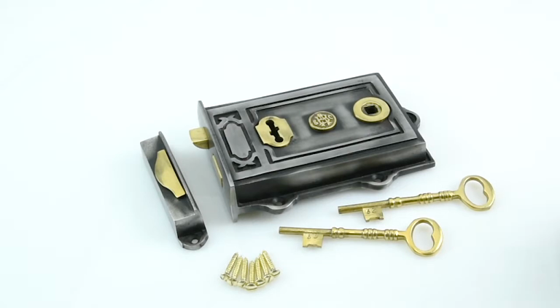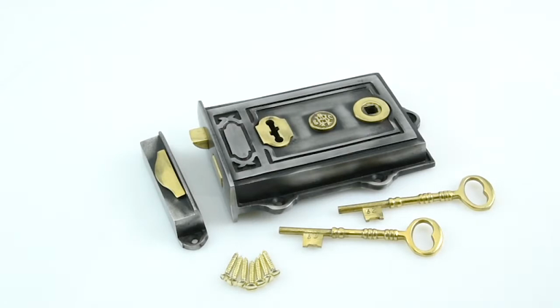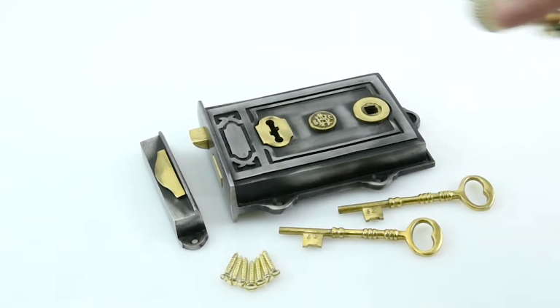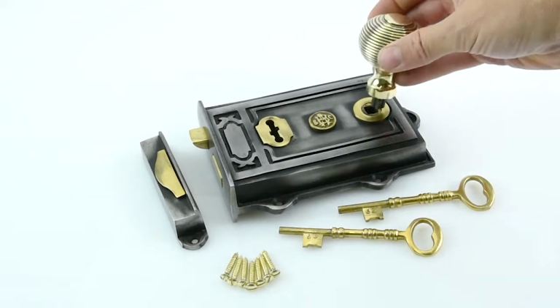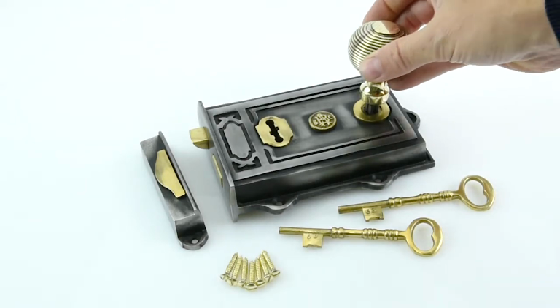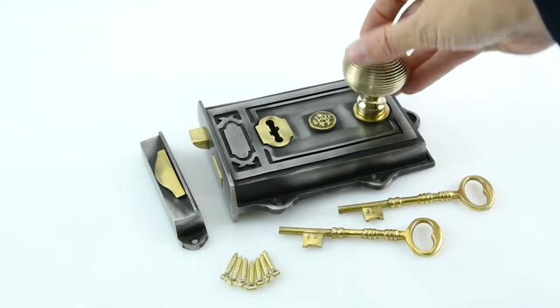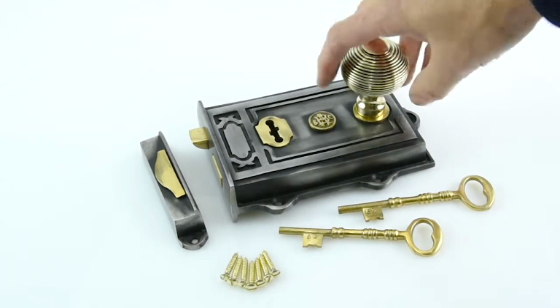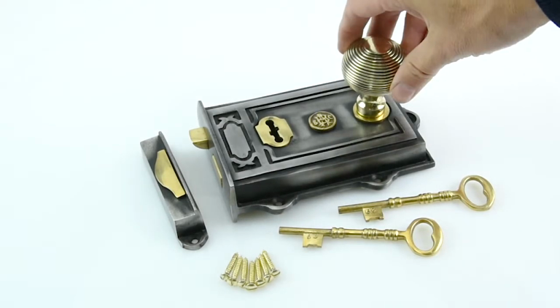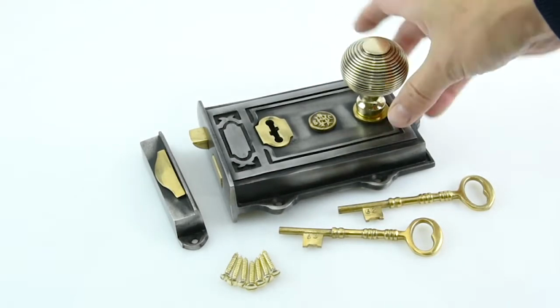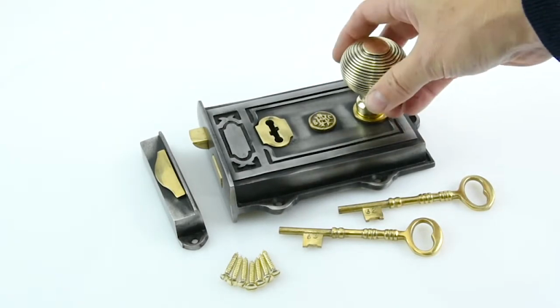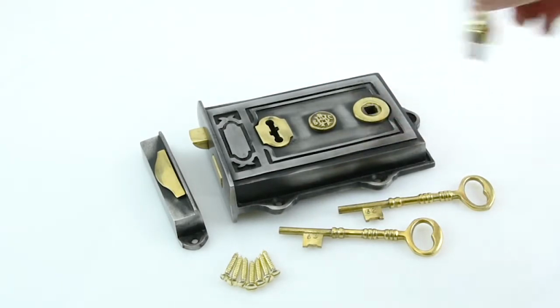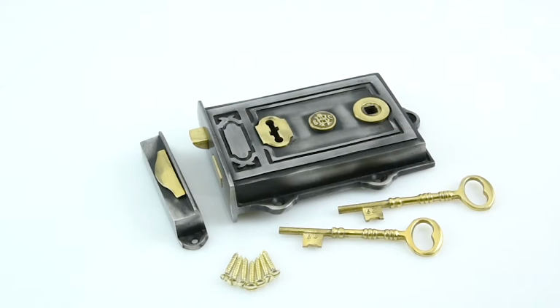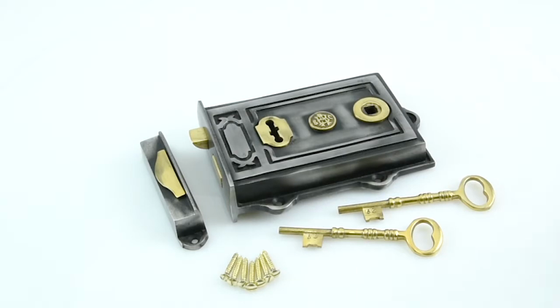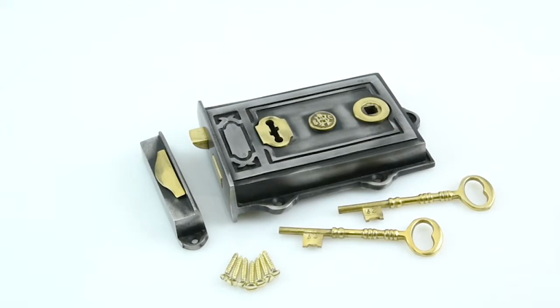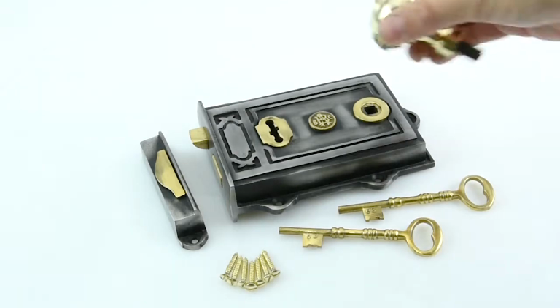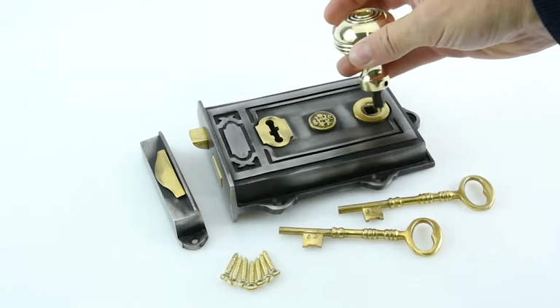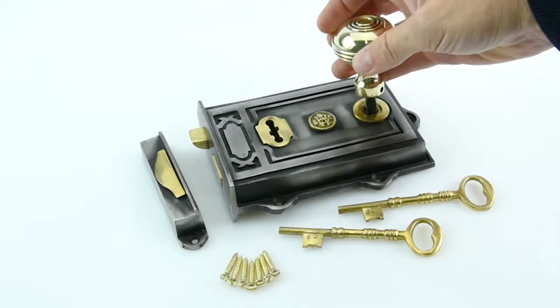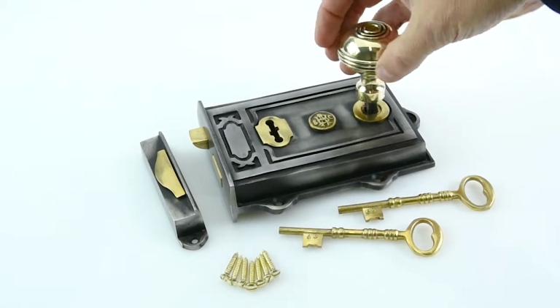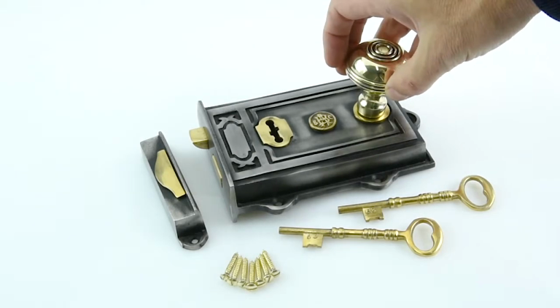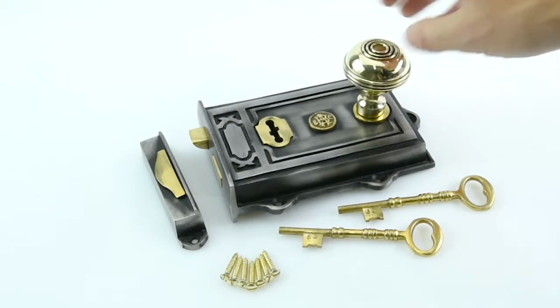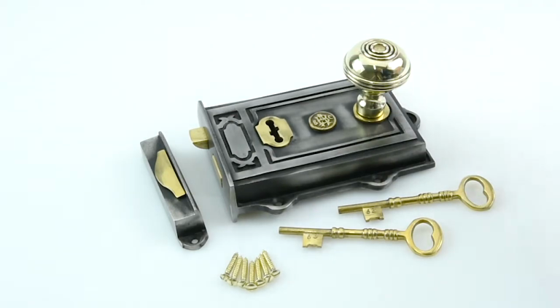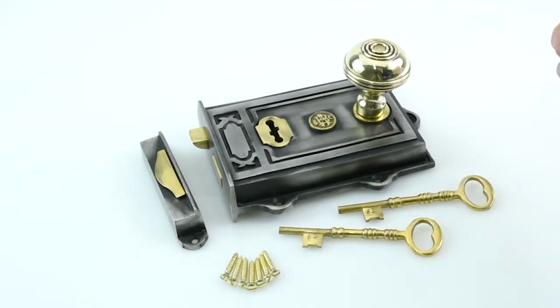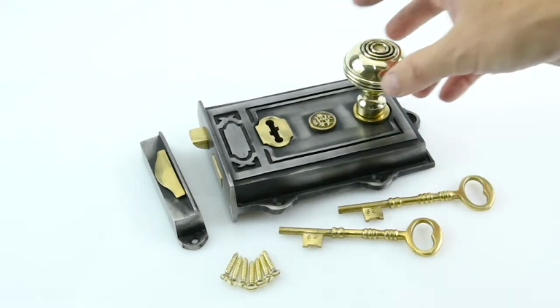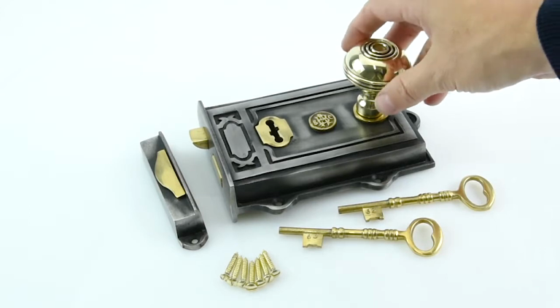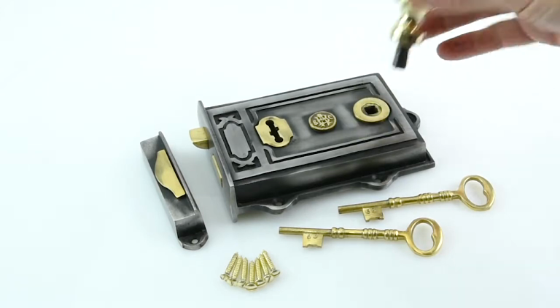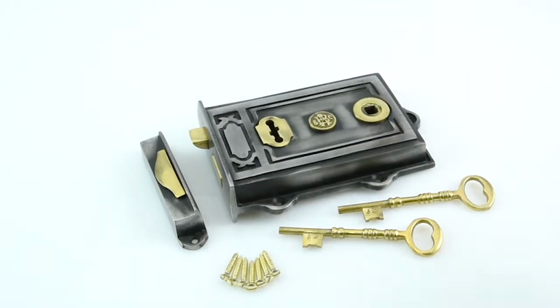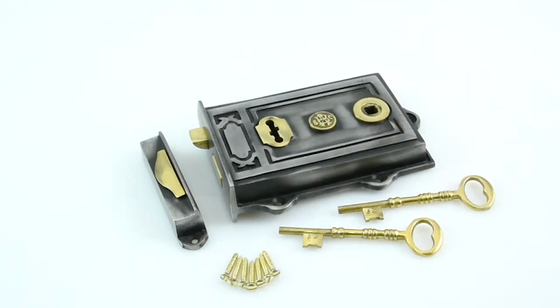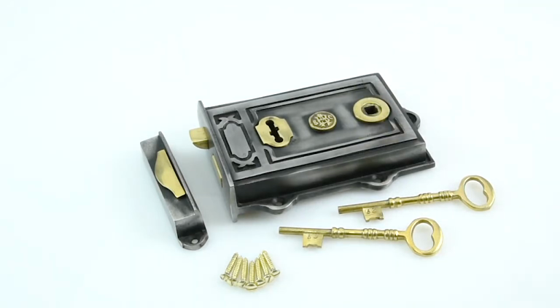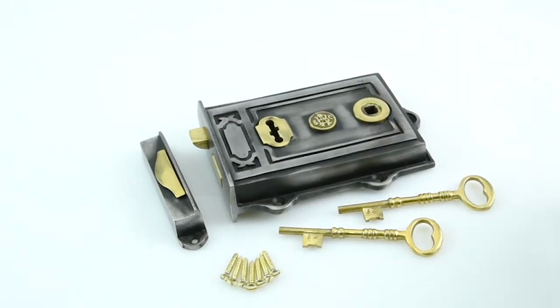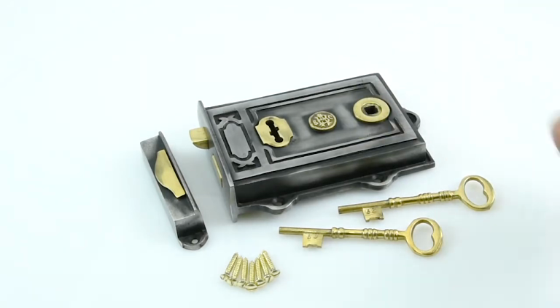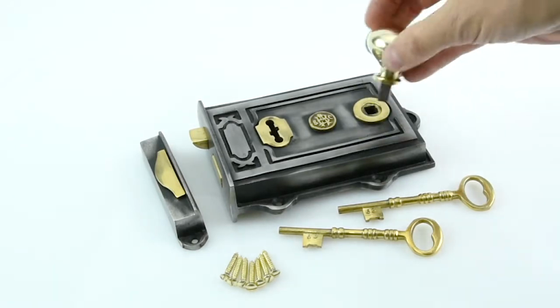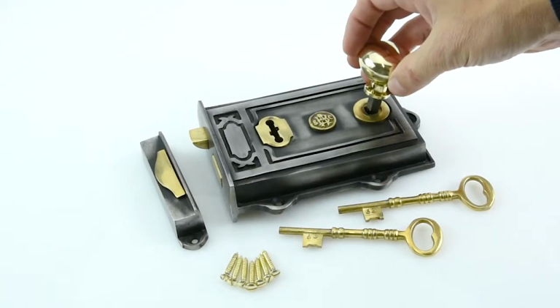We also do two larger ones — there's the beehive doorknob and one we call a block. In theory you can buy it without the doorknobs and have any doorknobs on there that you'd like, so you don't need to have the three that we've suggested.